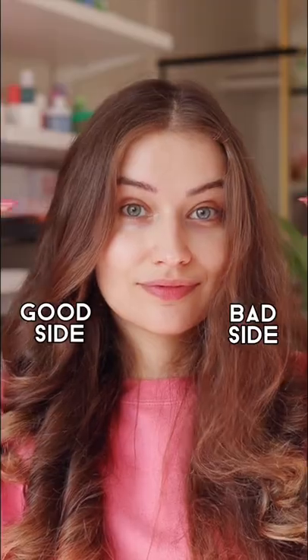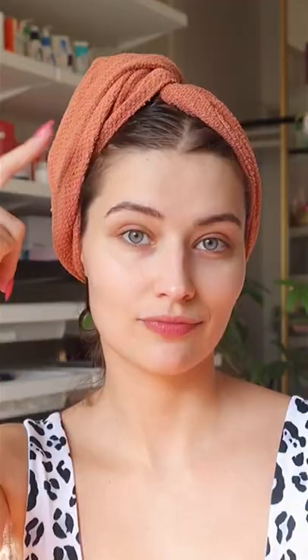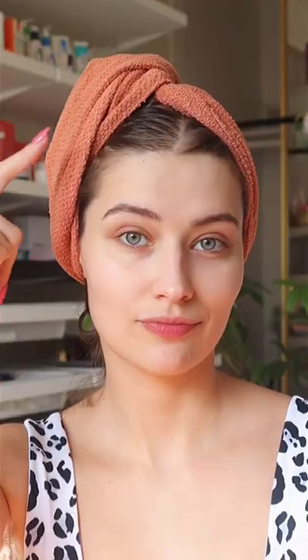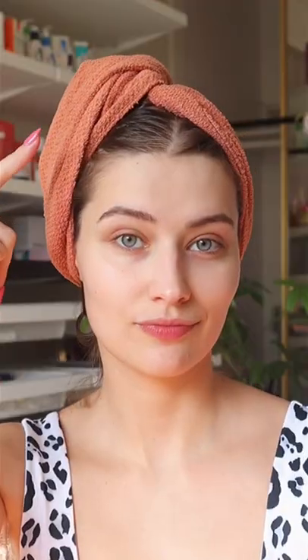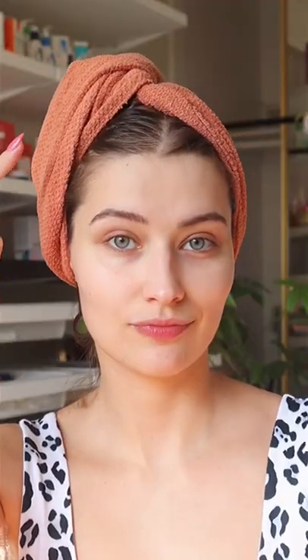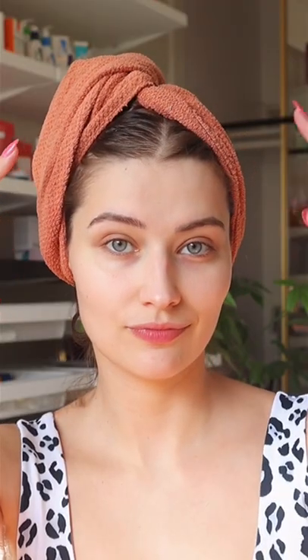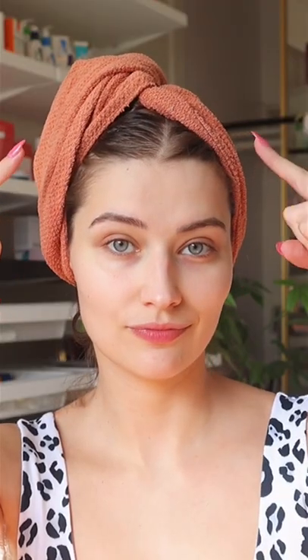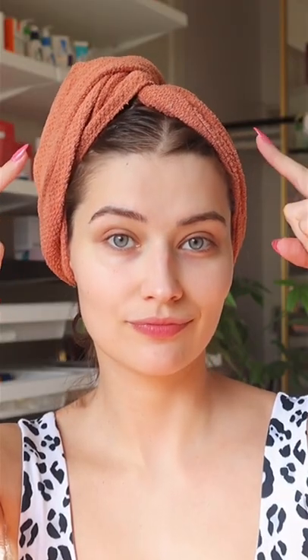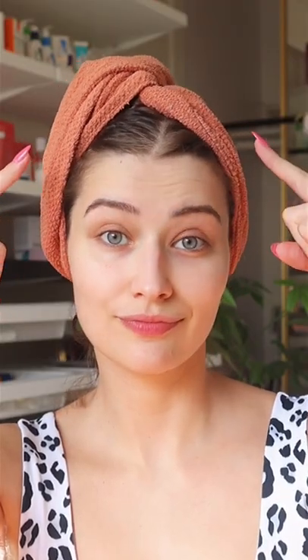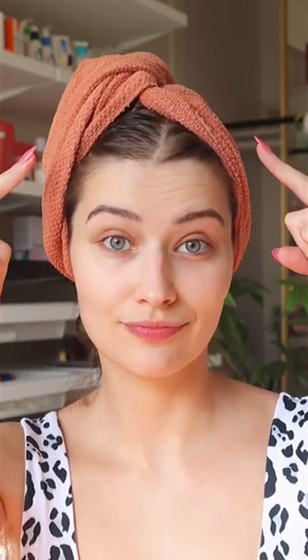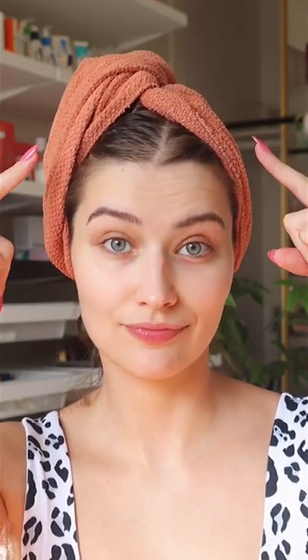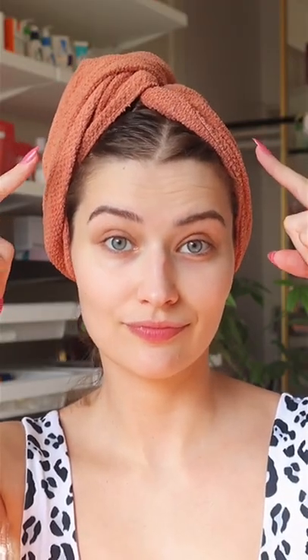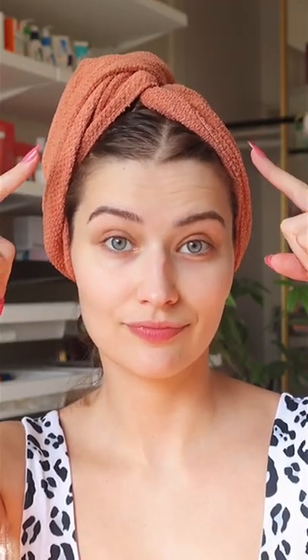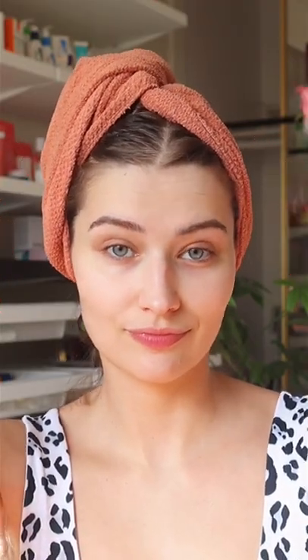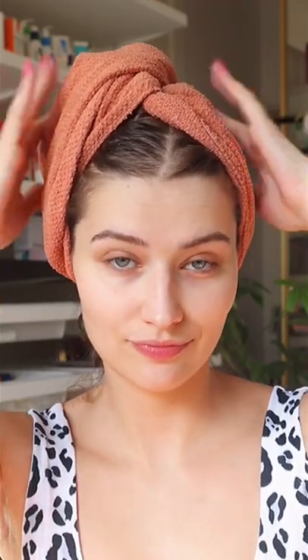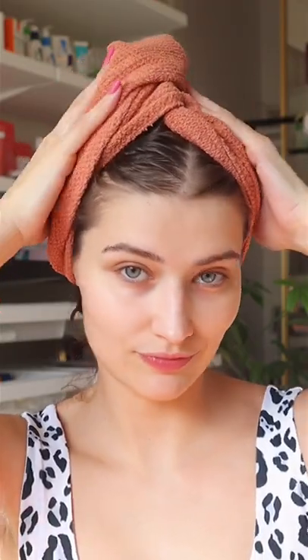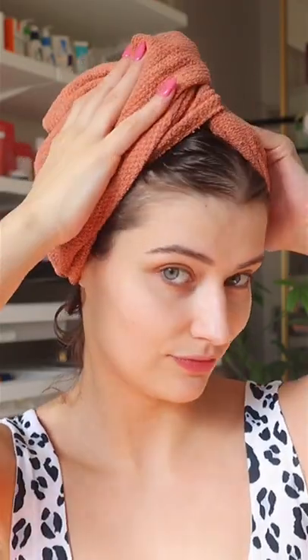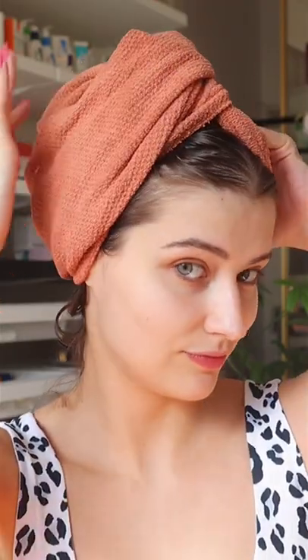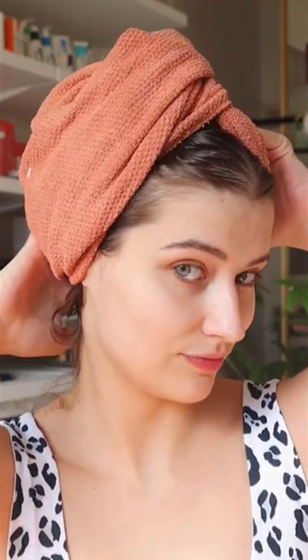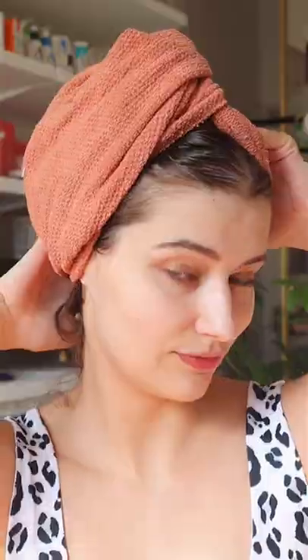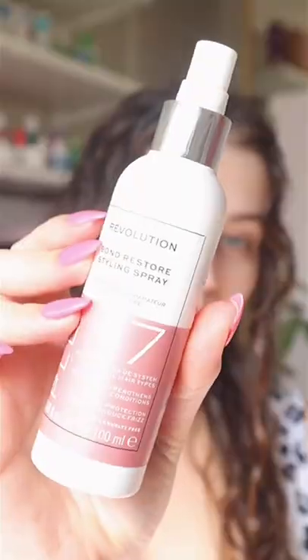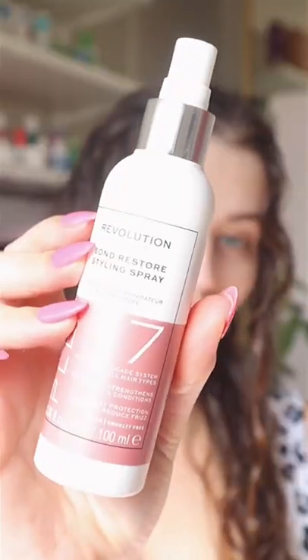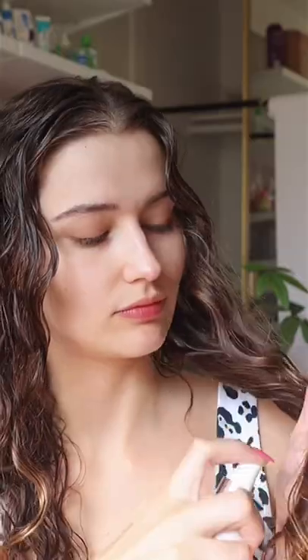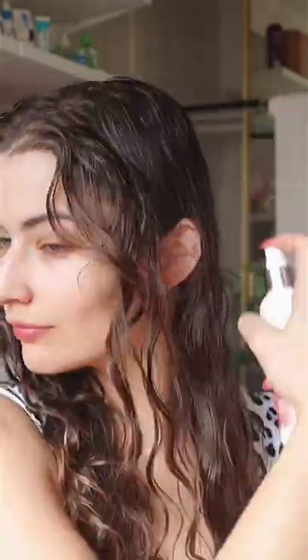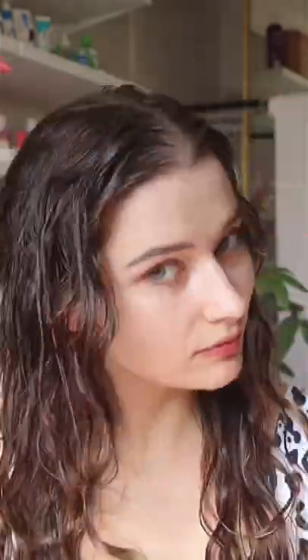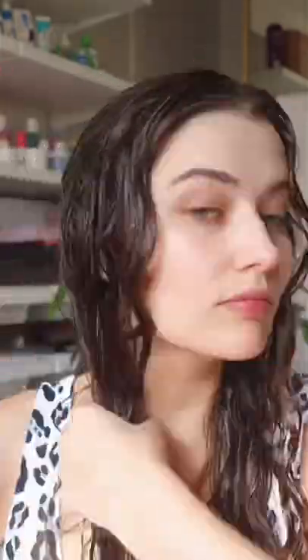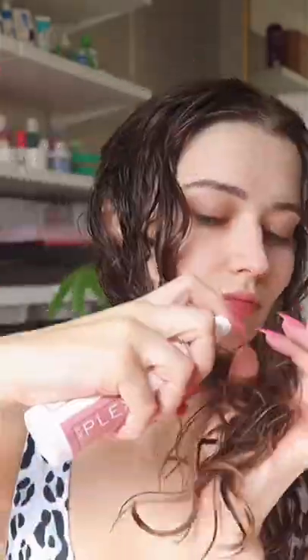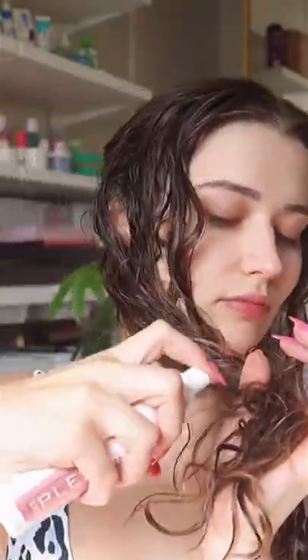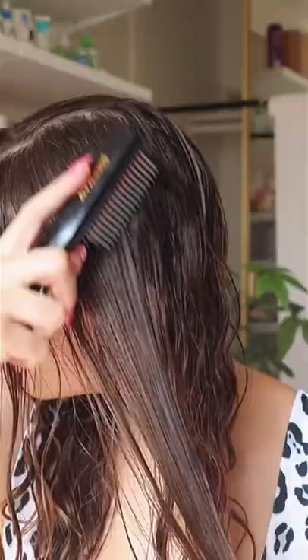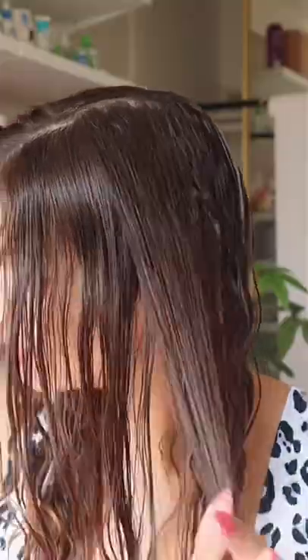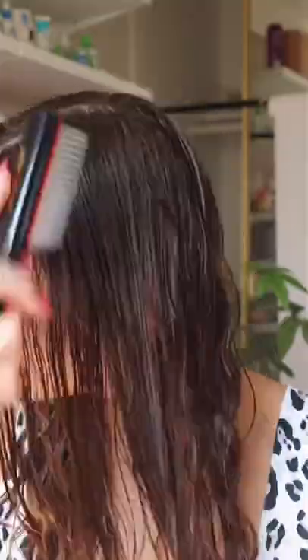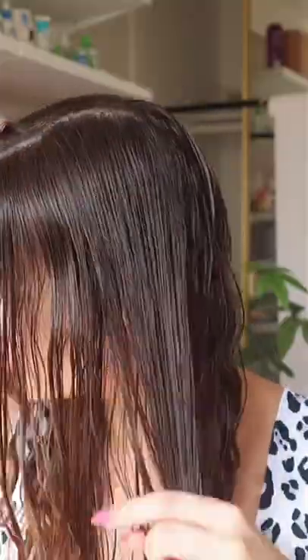Starting off with a Queez Hairwrap — this is really helpful to minimize frizz and take my hair from soaking to just damp. Then applying a heat protectant on both sides of my hair and brushing through both sides of my head.